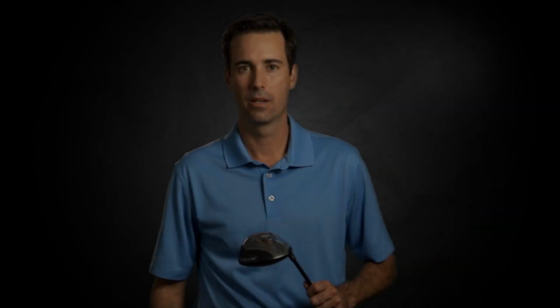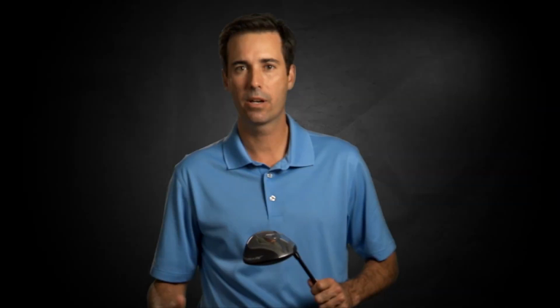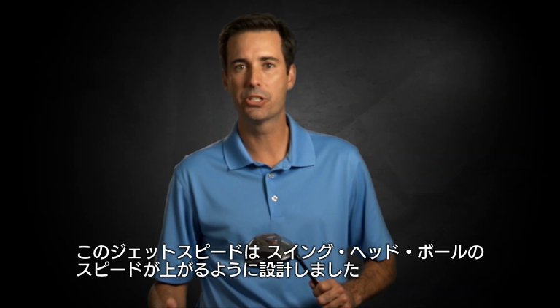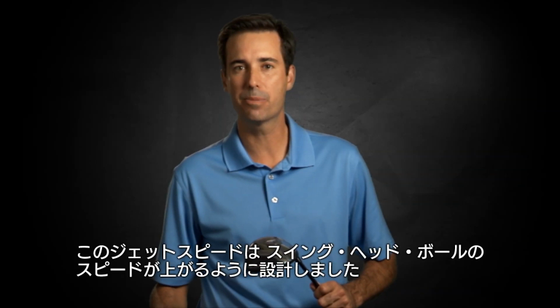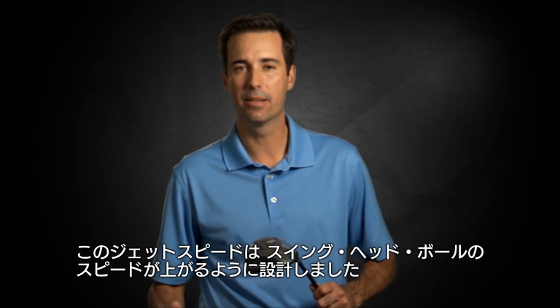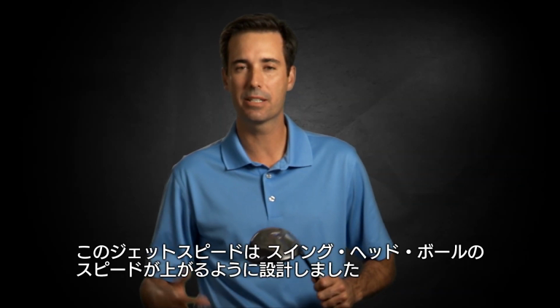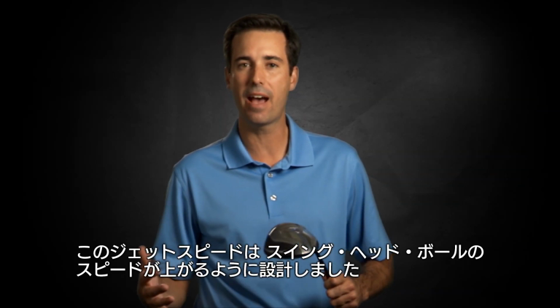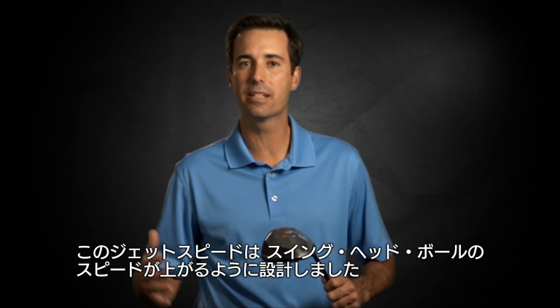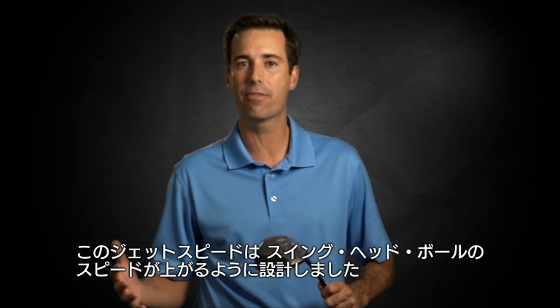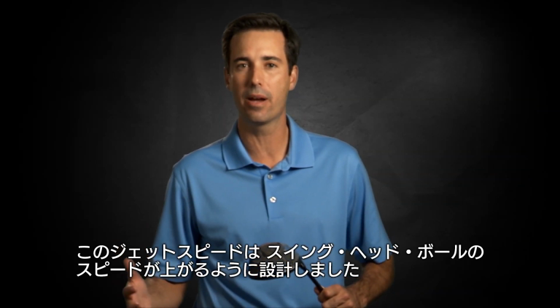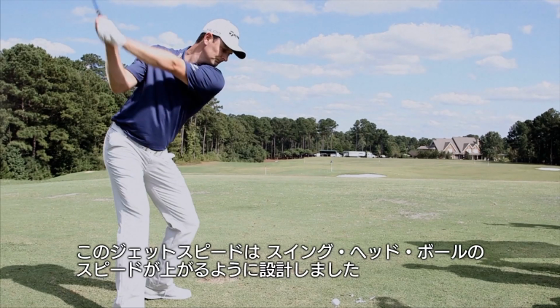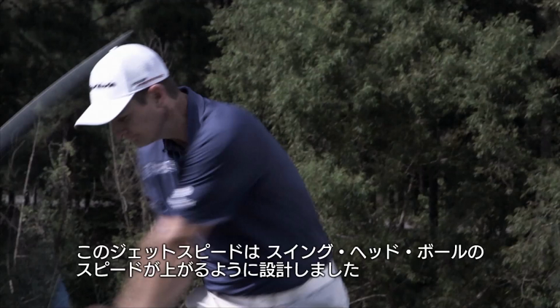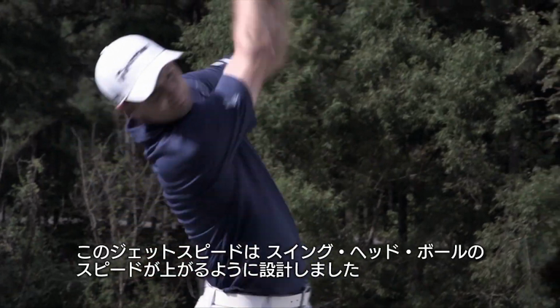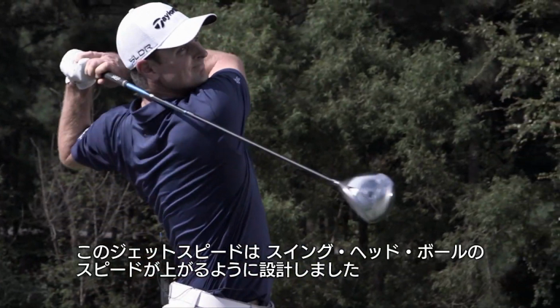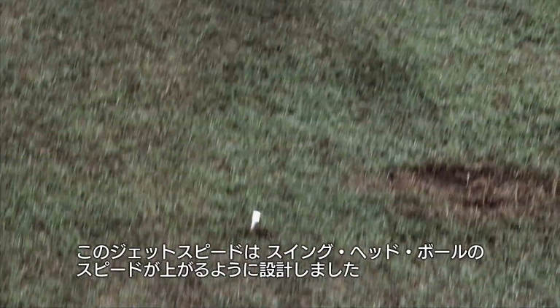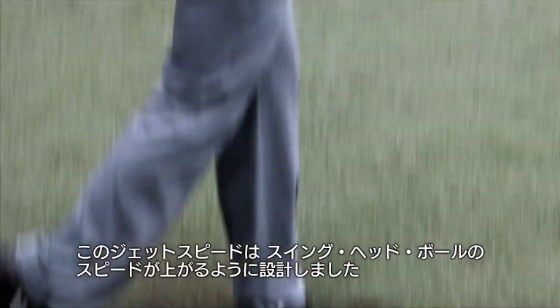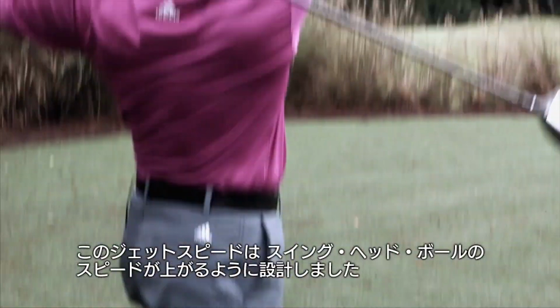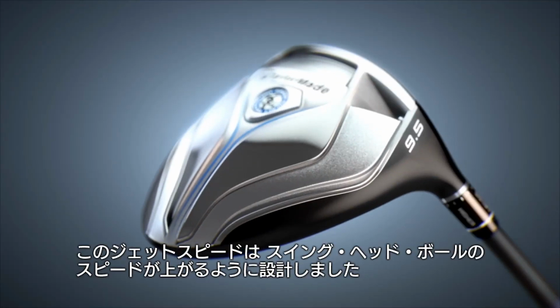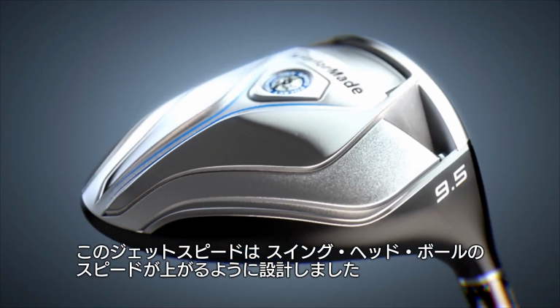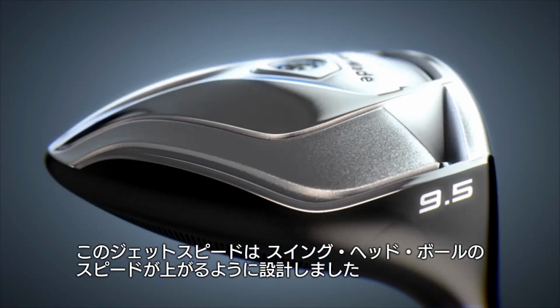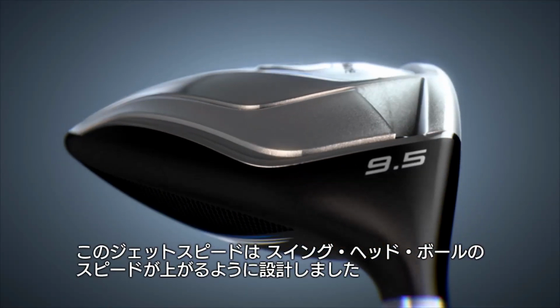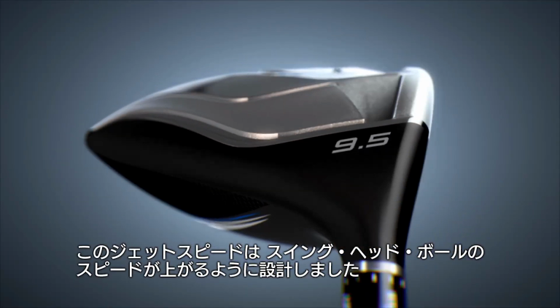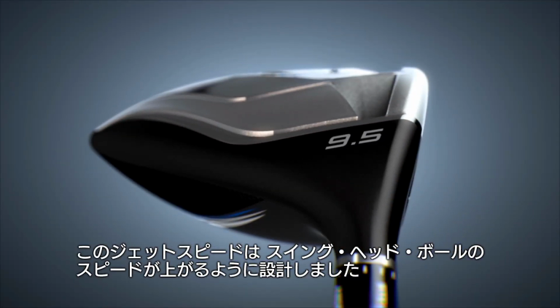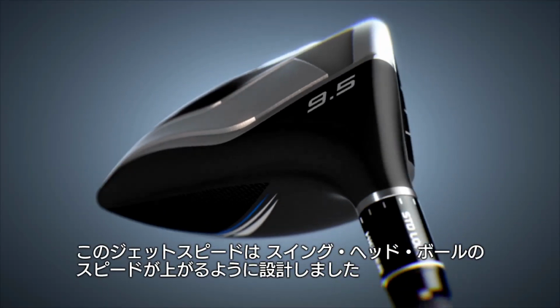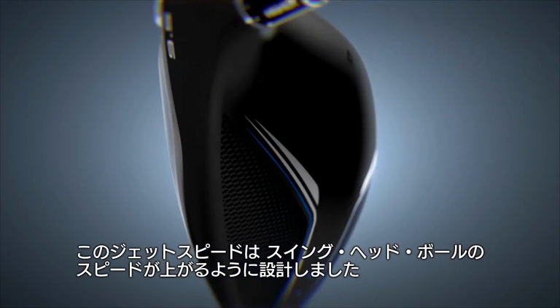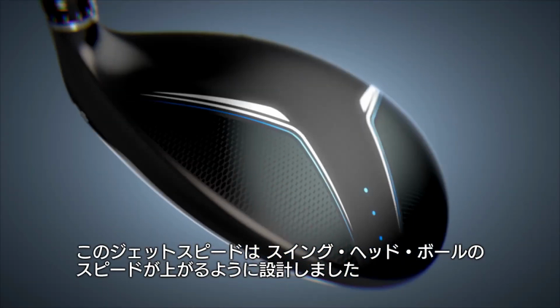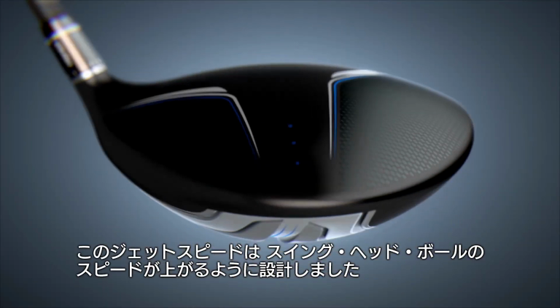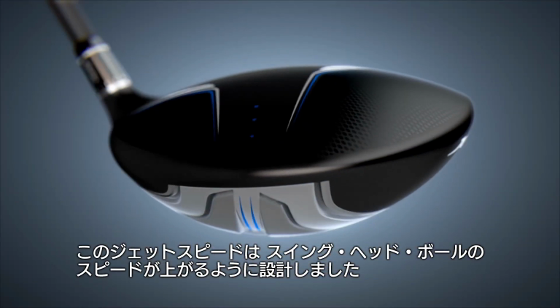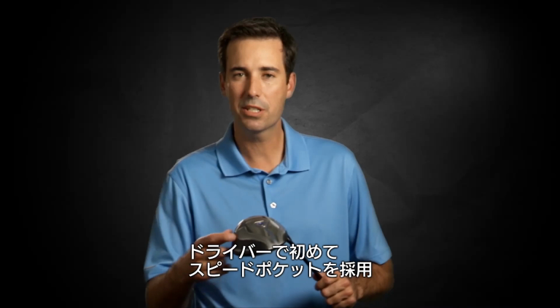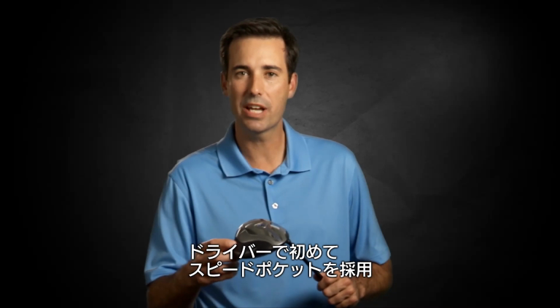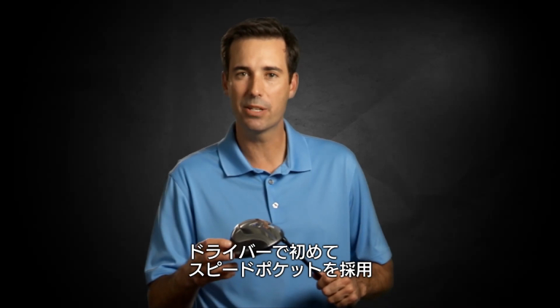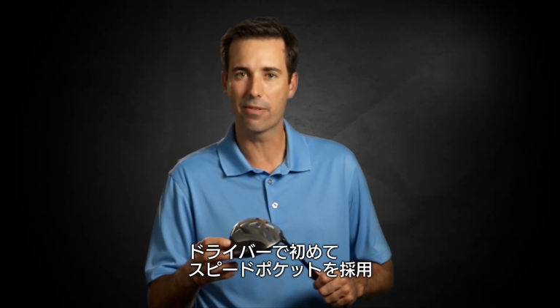We call it Jet Speed because it's fast in every way — swing speed, club head speed, ball speed. That's what this Meadowood line is designed to deliver. This is the new Jet Speed driver.